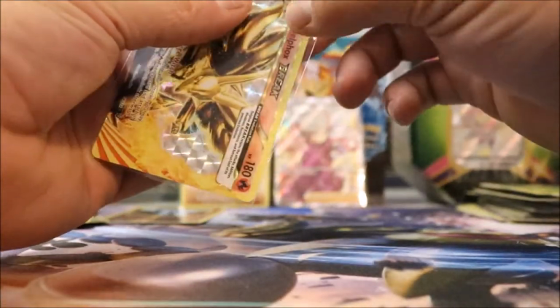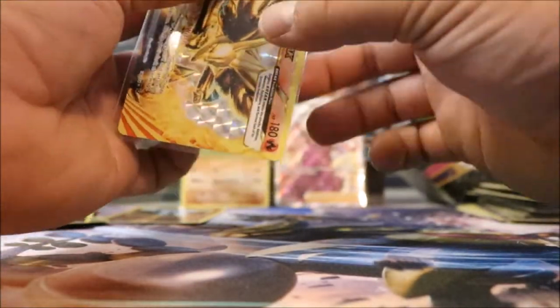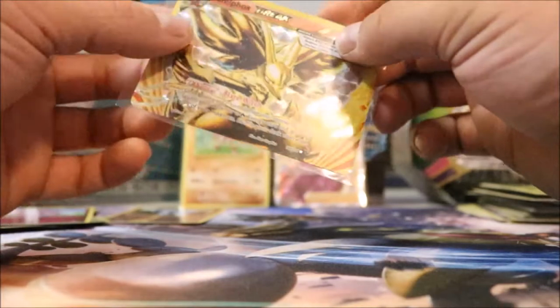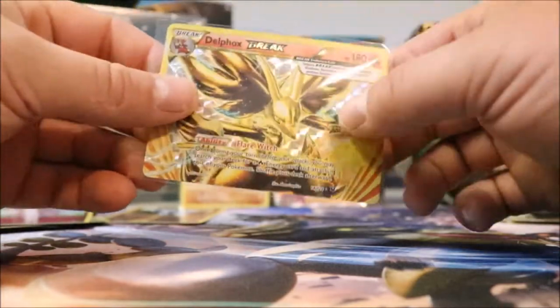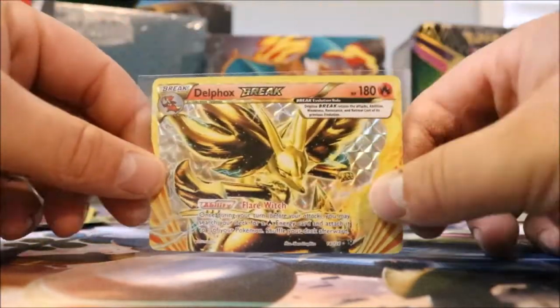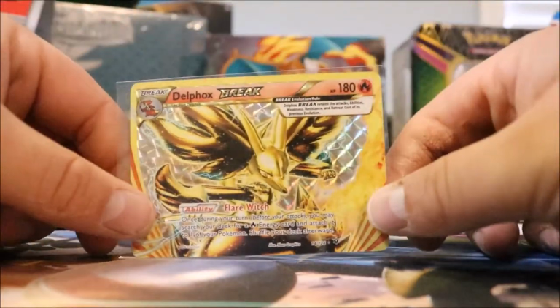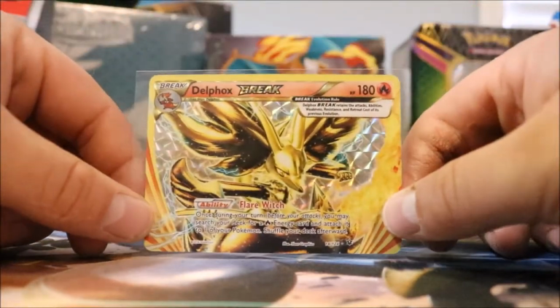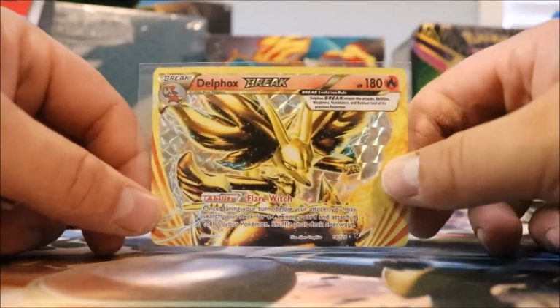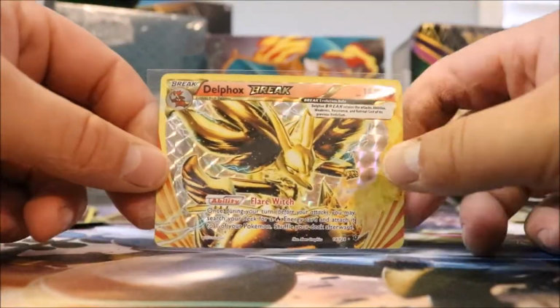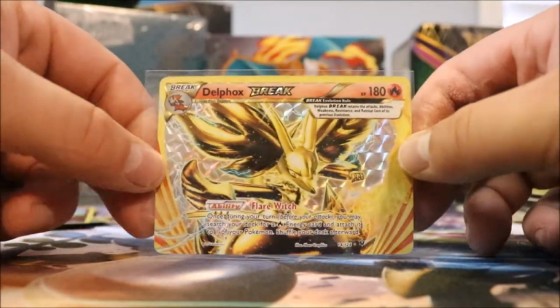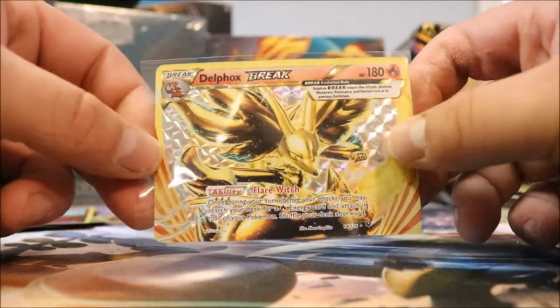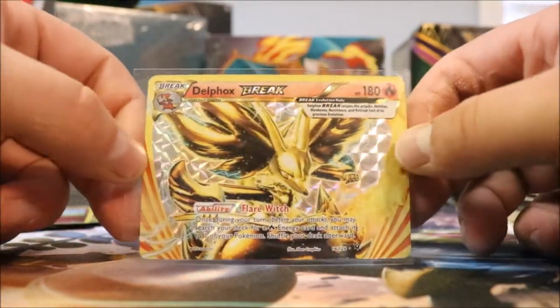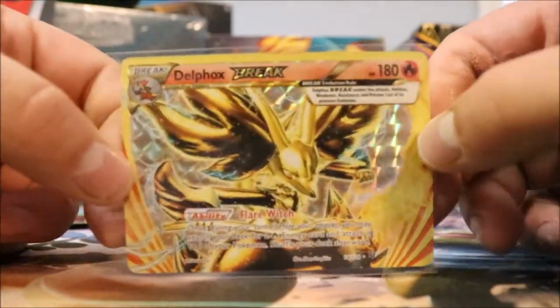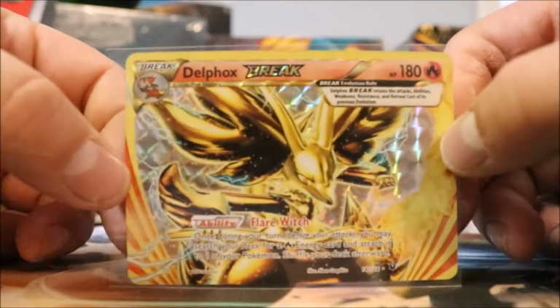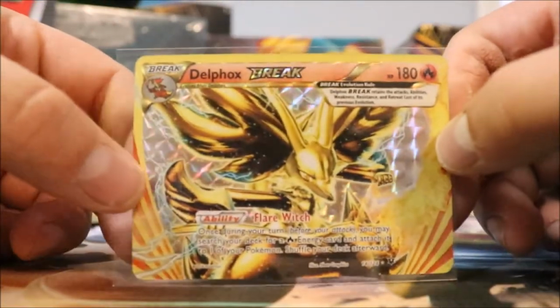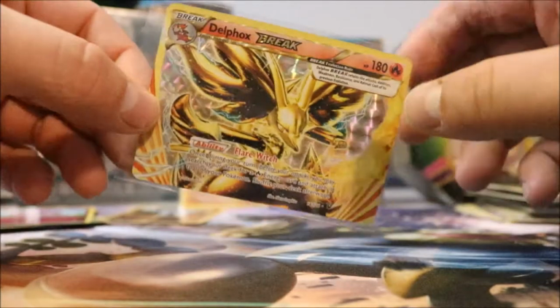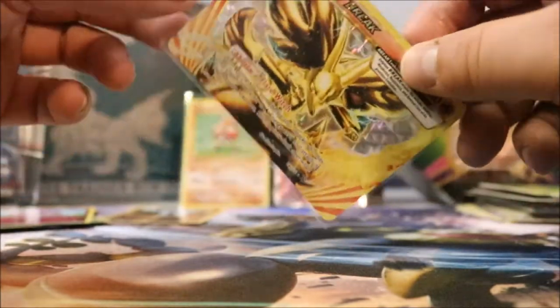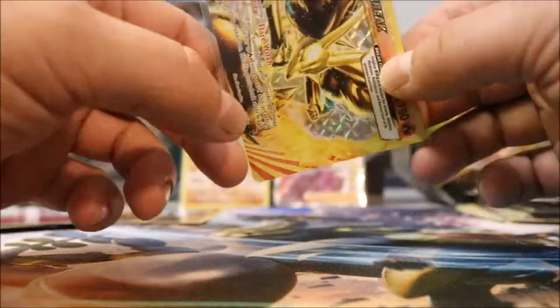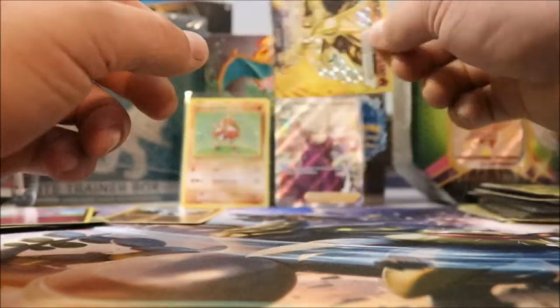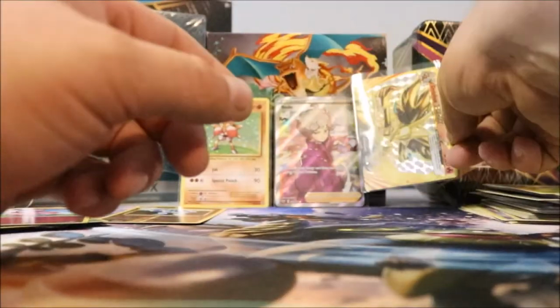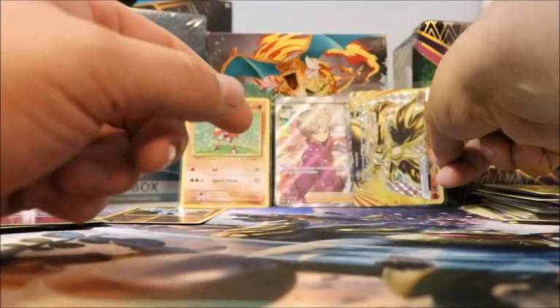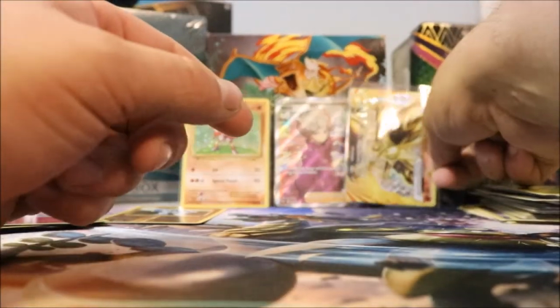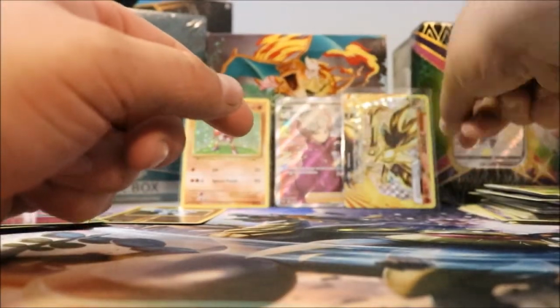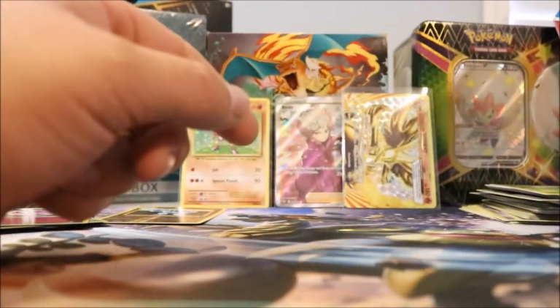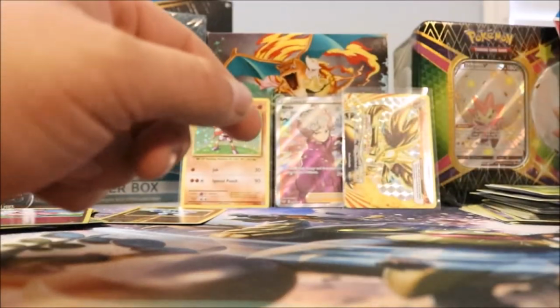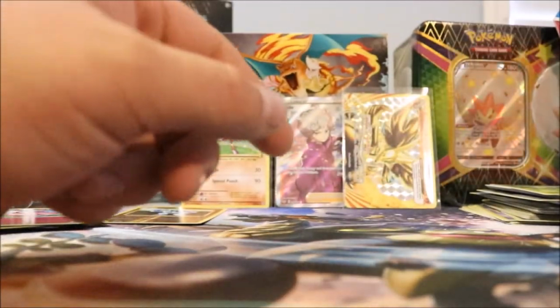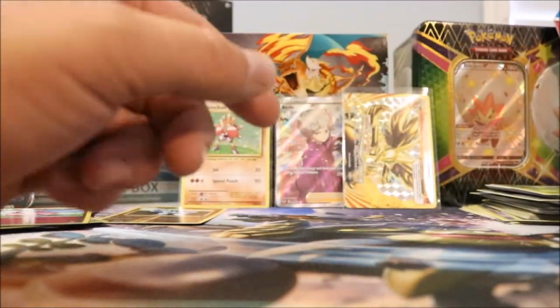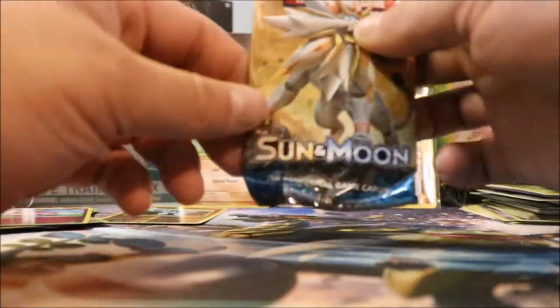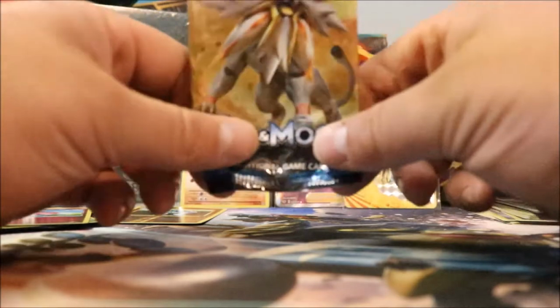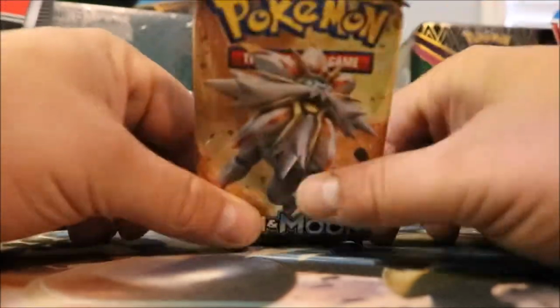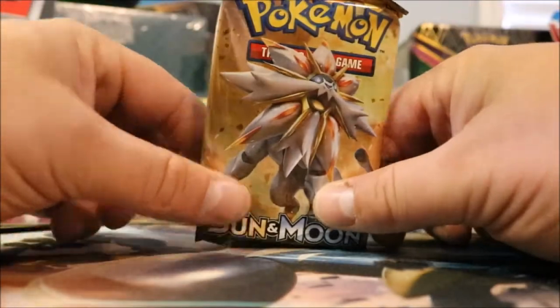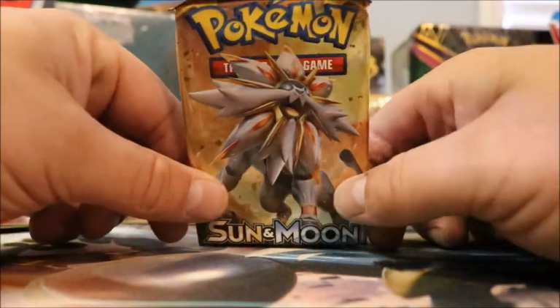All right. First pack magic didn't work, second pack looking good with the Delphox Break. You guys know what that means — we are at last pack magic time, and it is Sun and Moon.